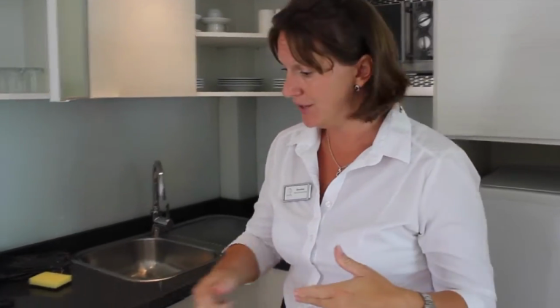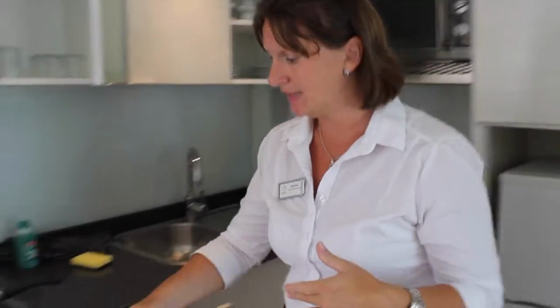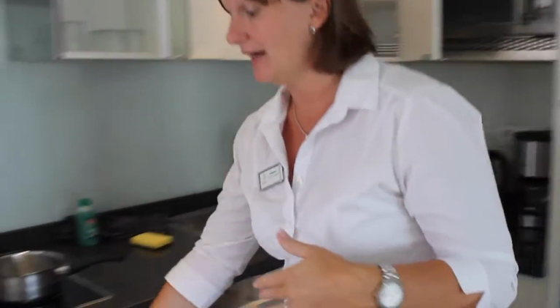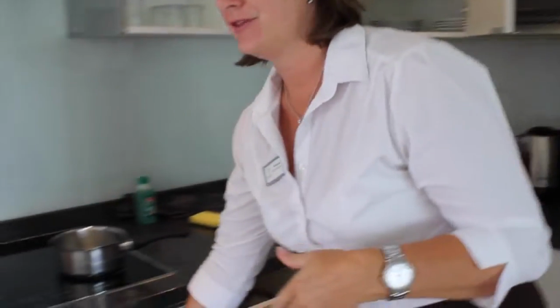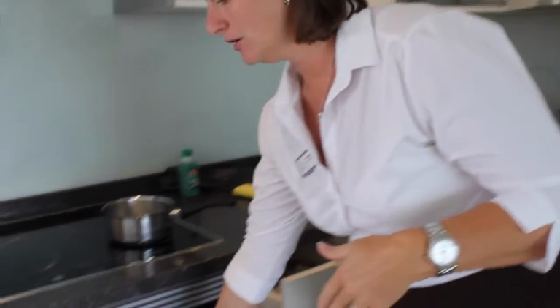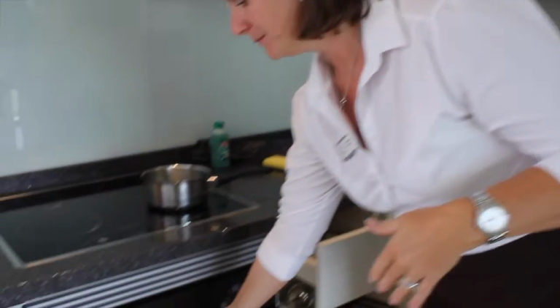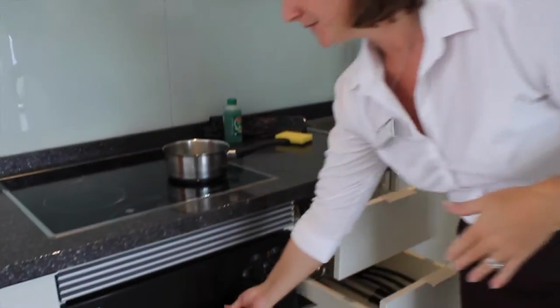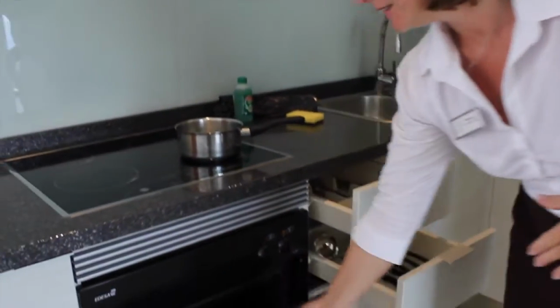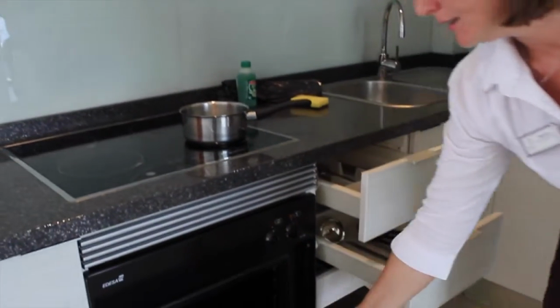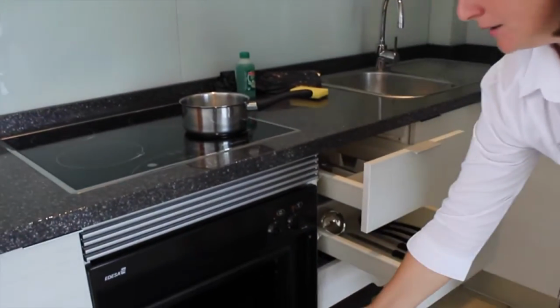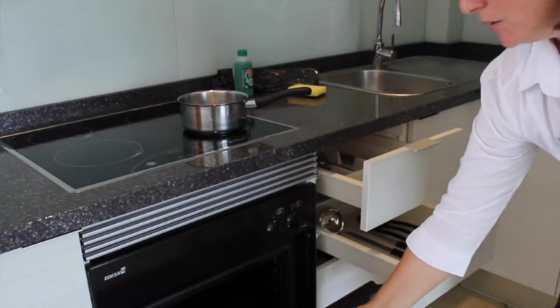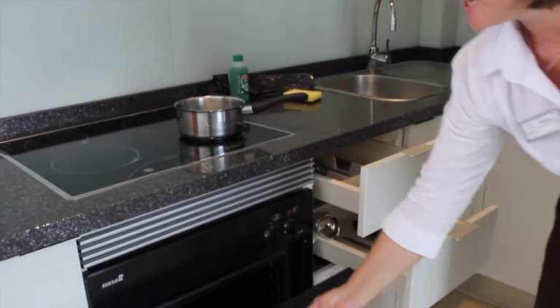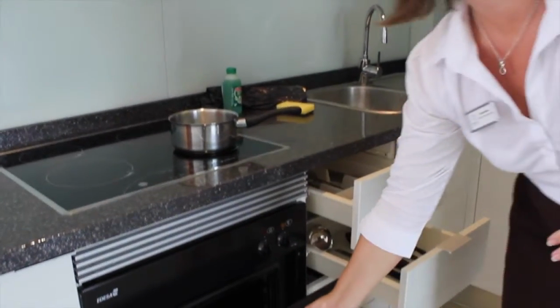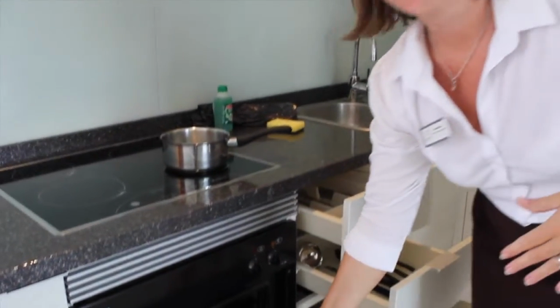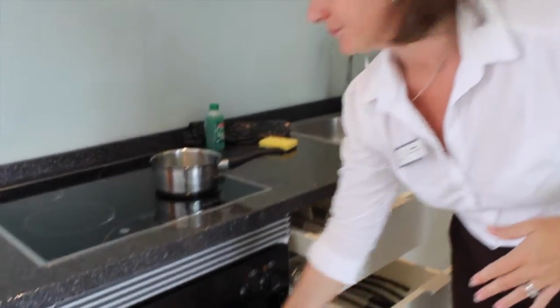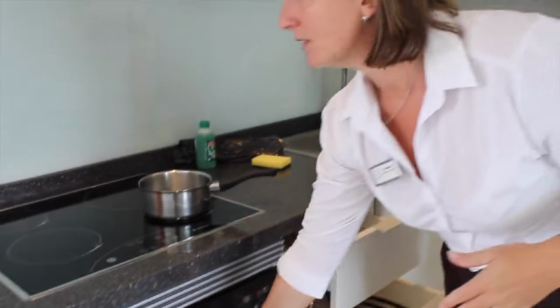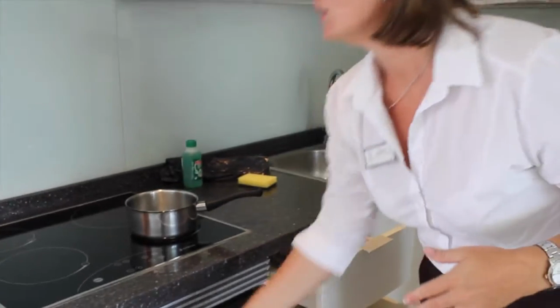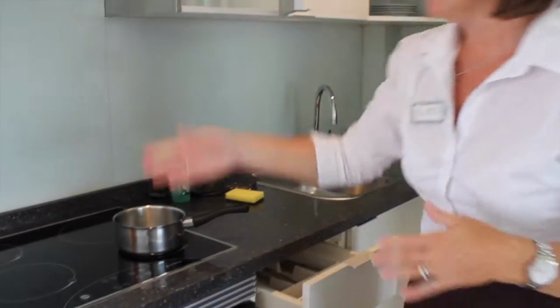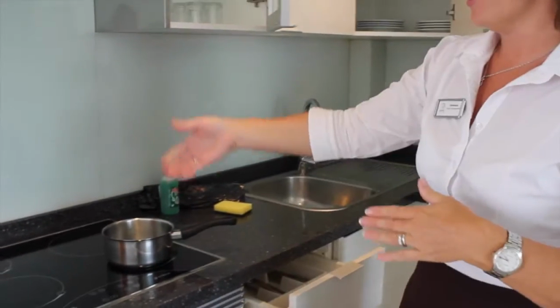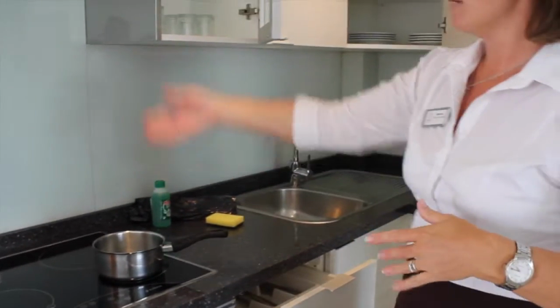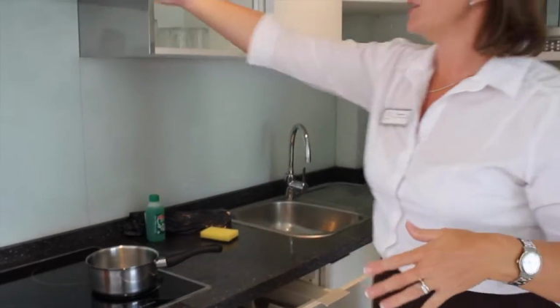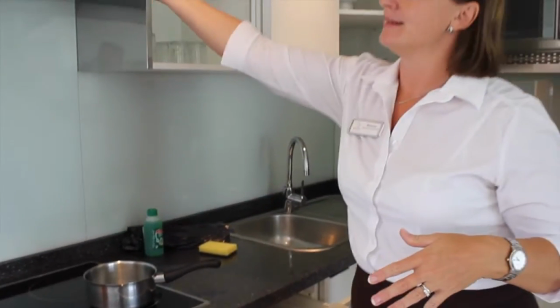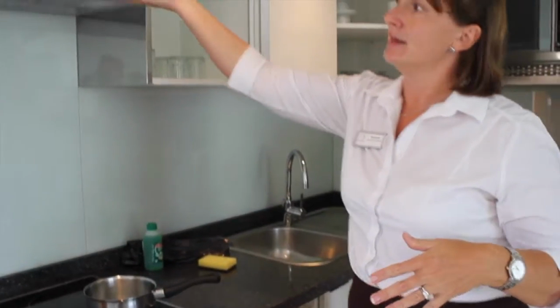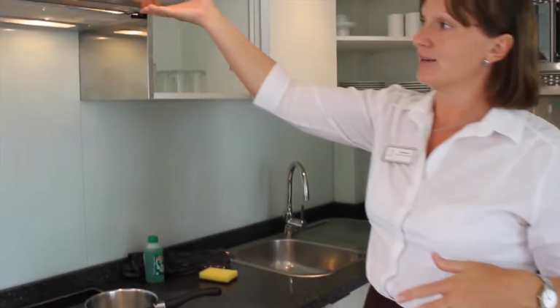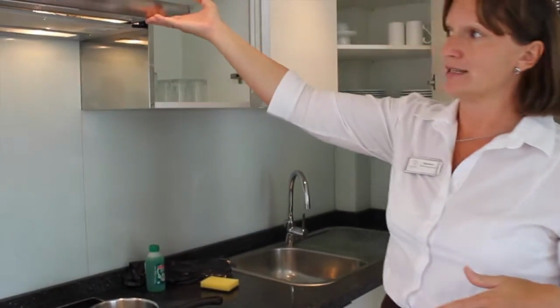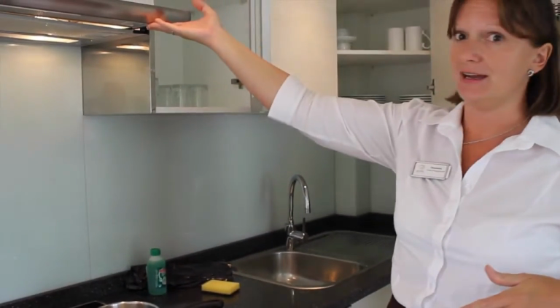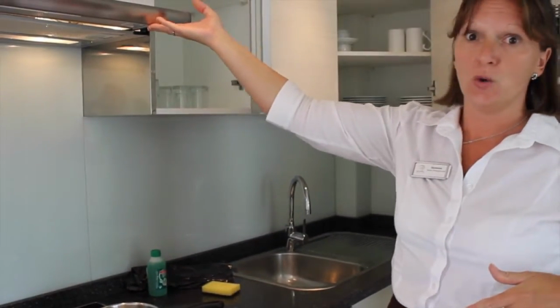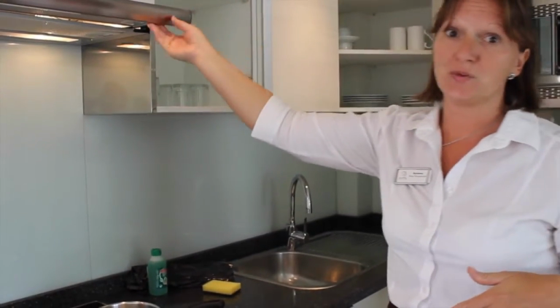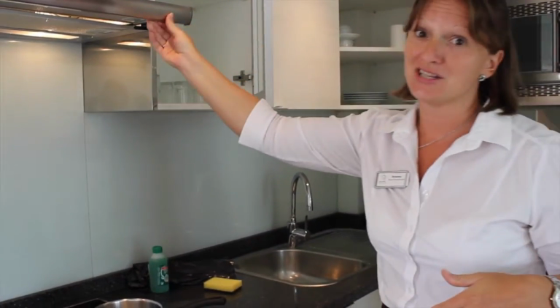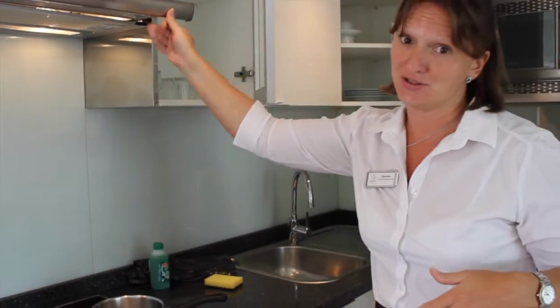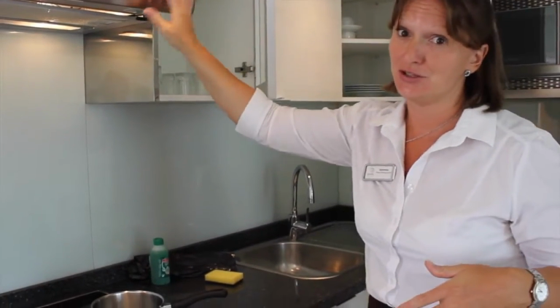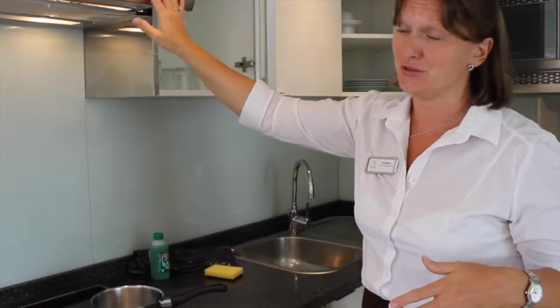Here you see we have the oven, which has a grill. We have the hob, which has an extractor fan, which we like to ask you to use.